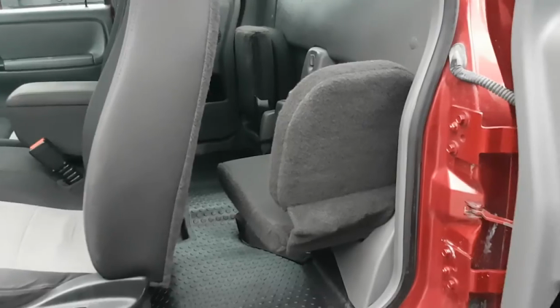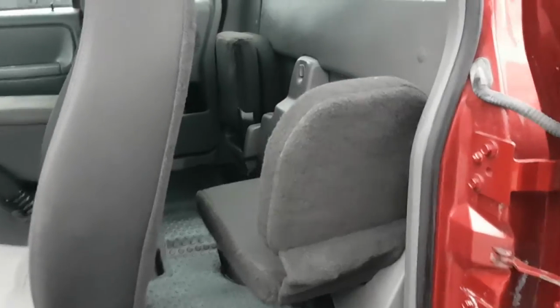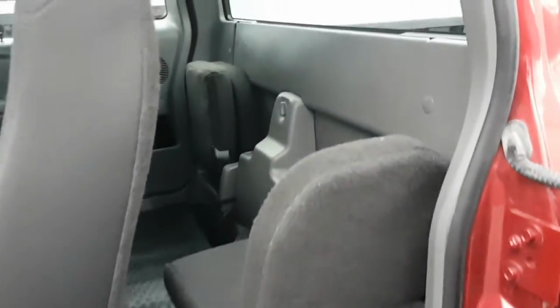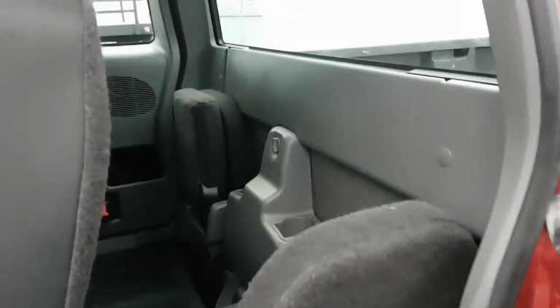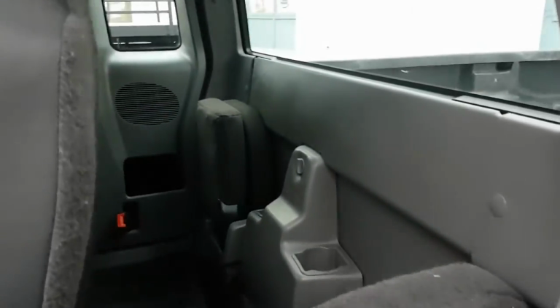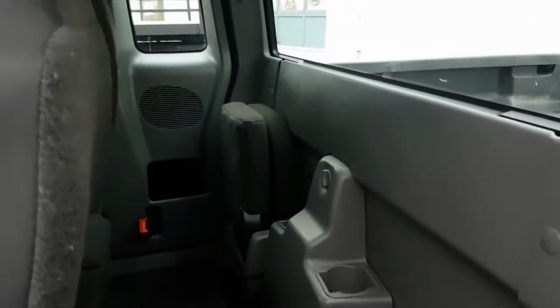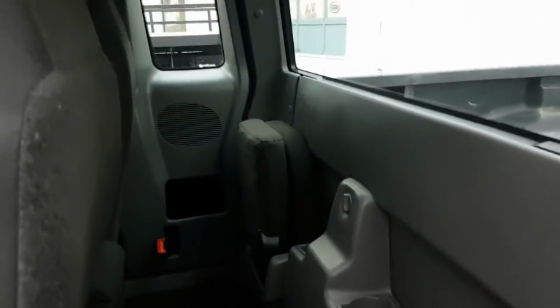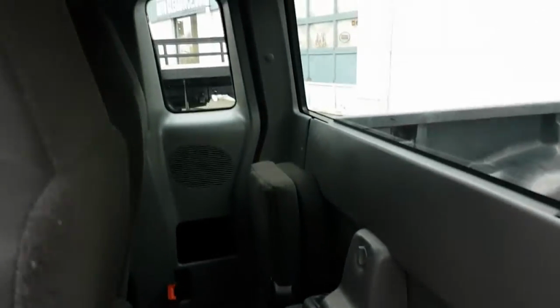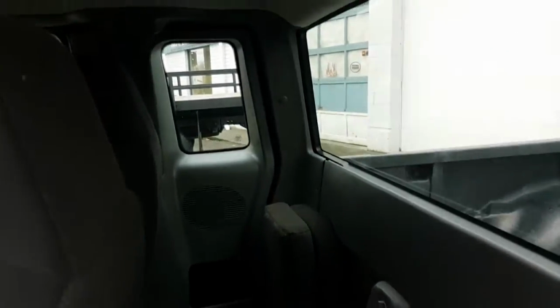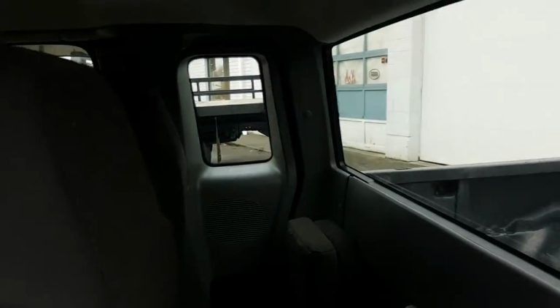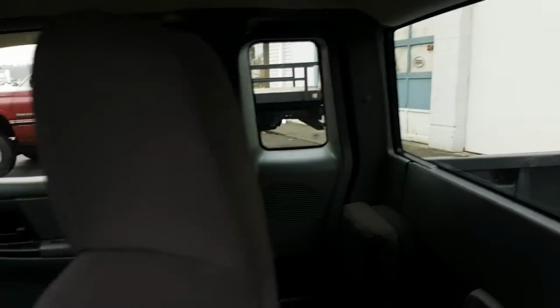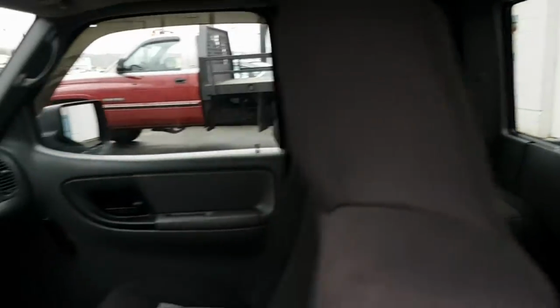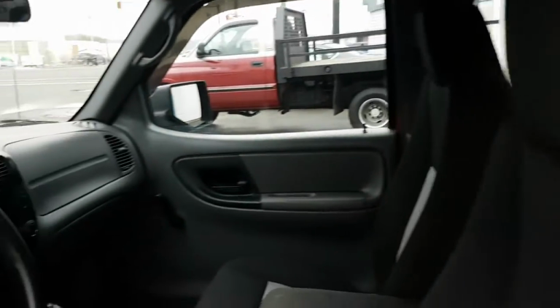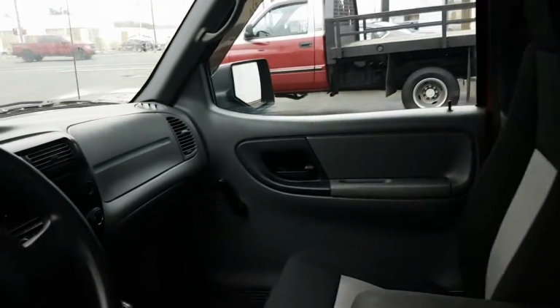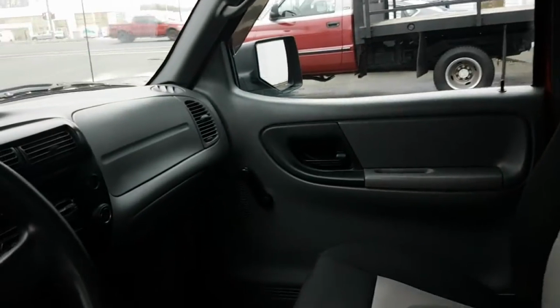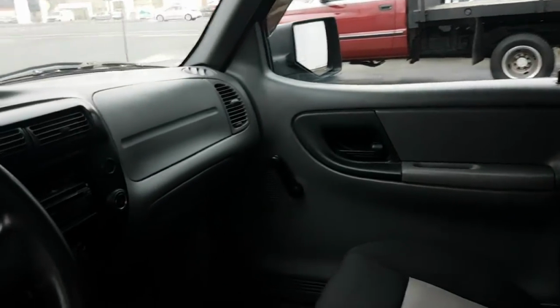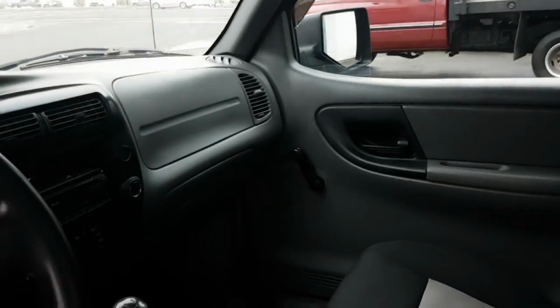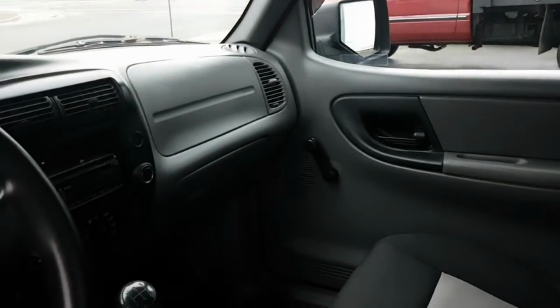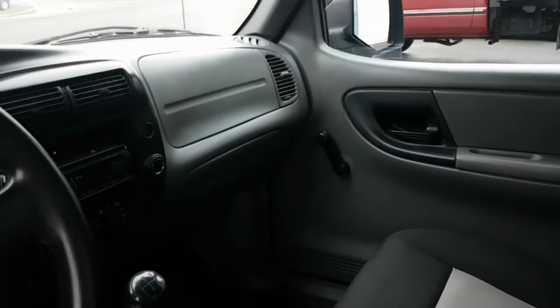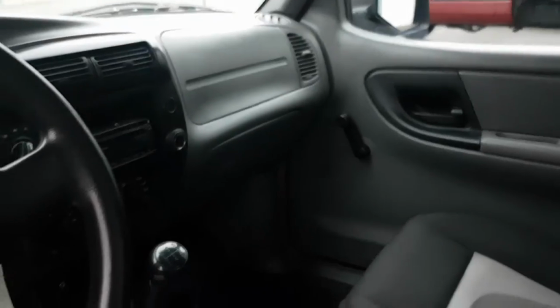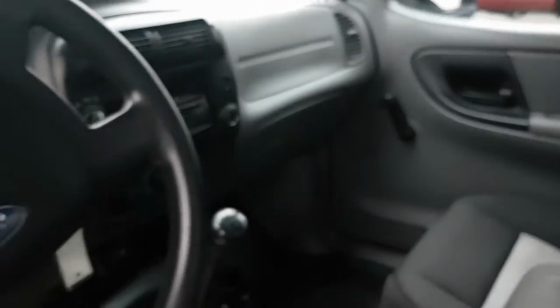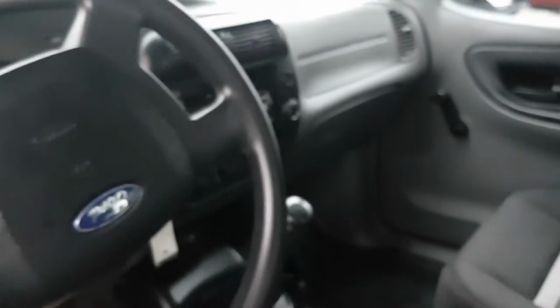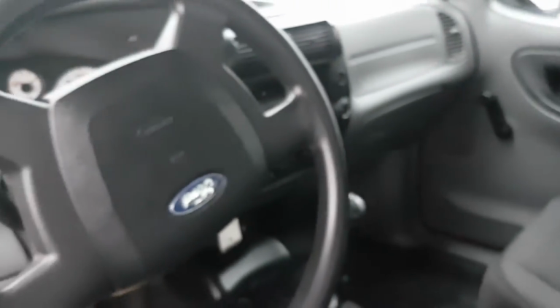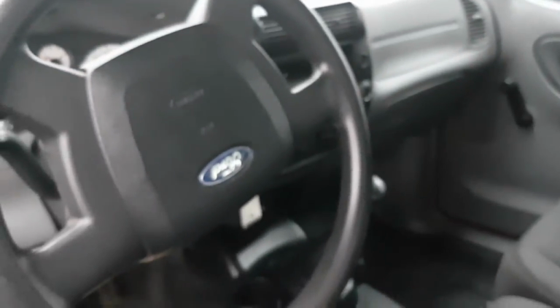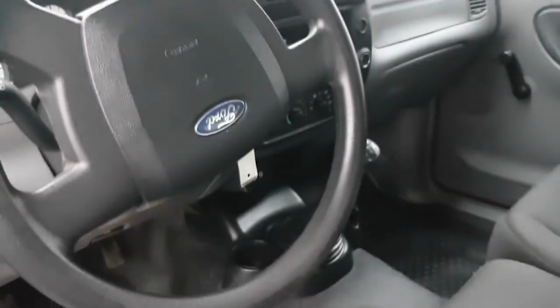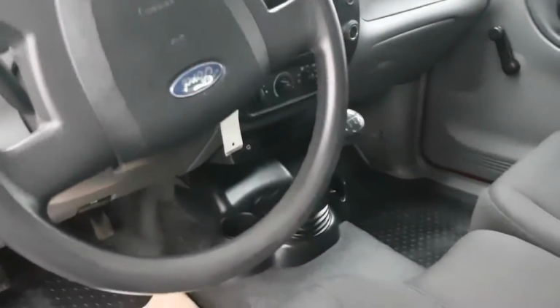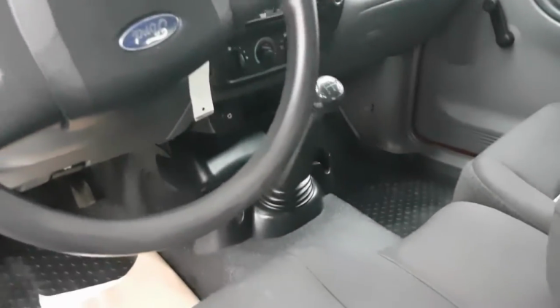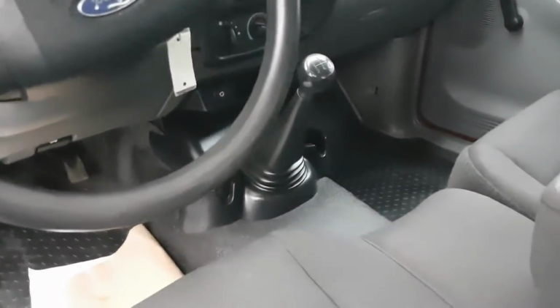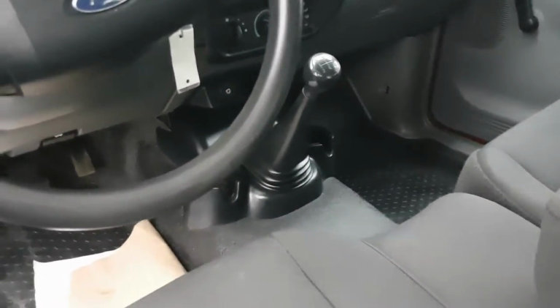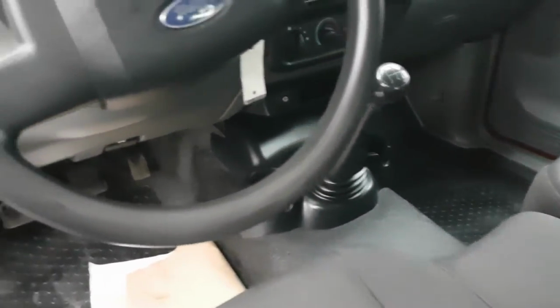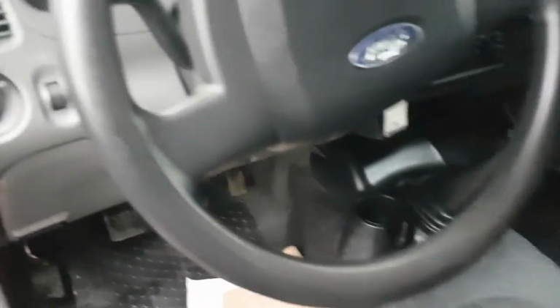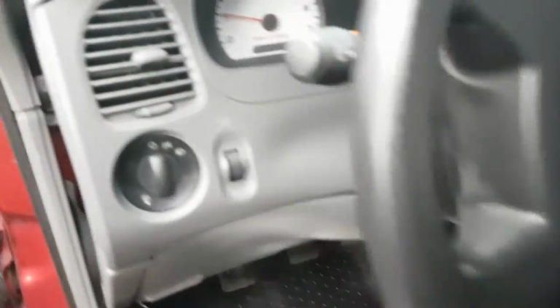Two little jump seats in the rear, CD player, 5-speed manual.